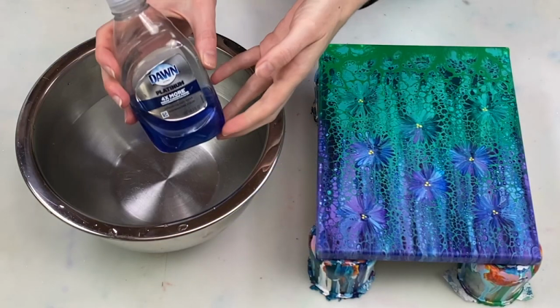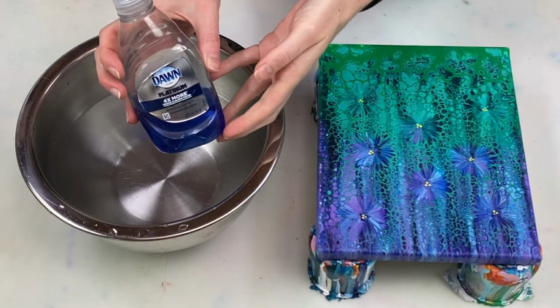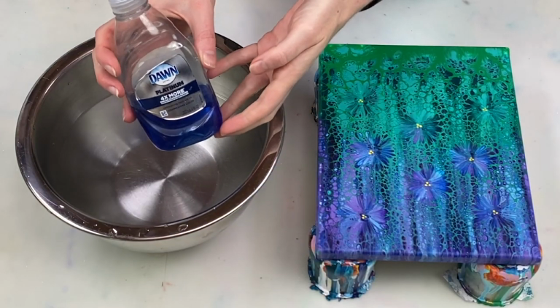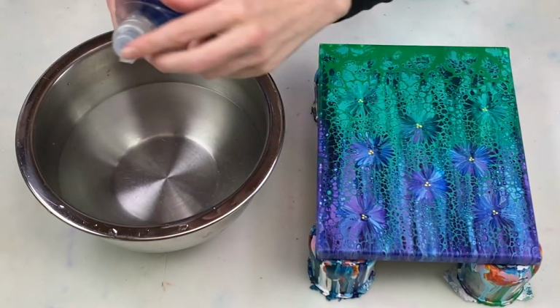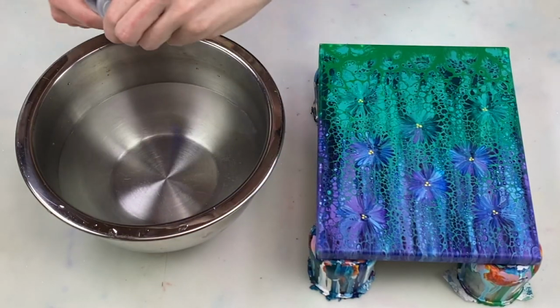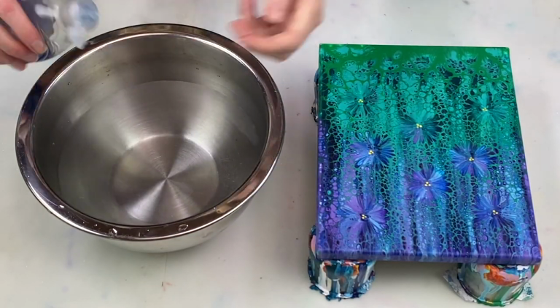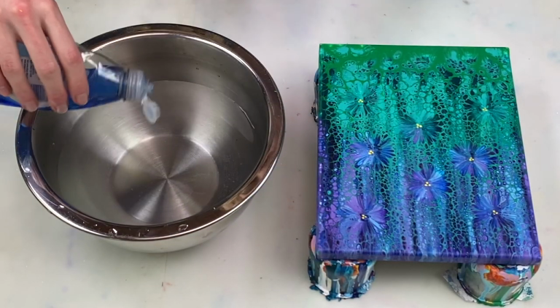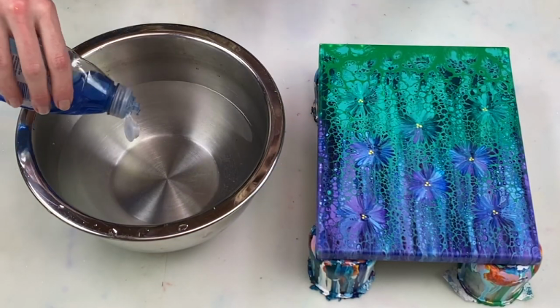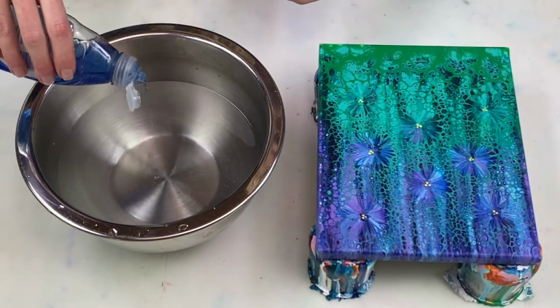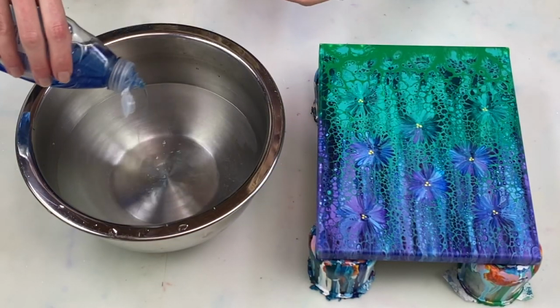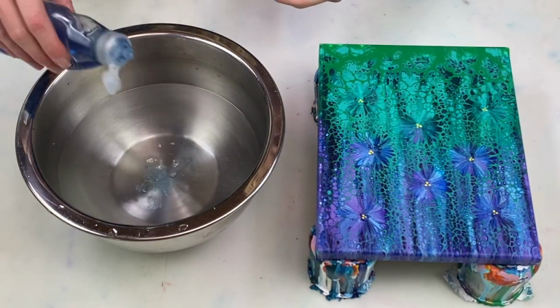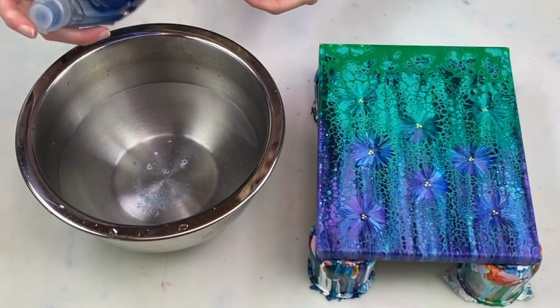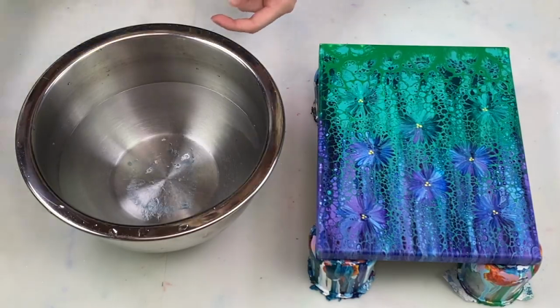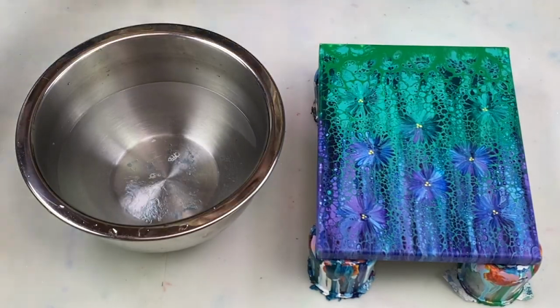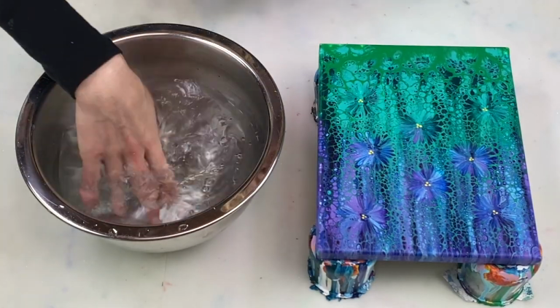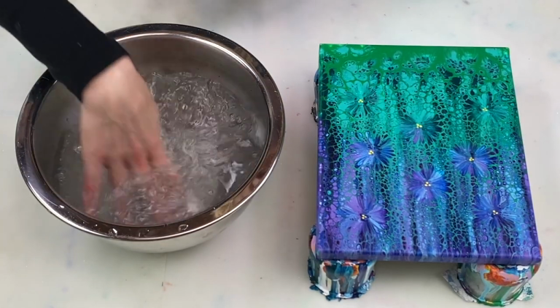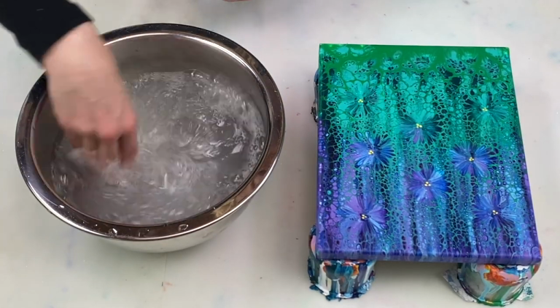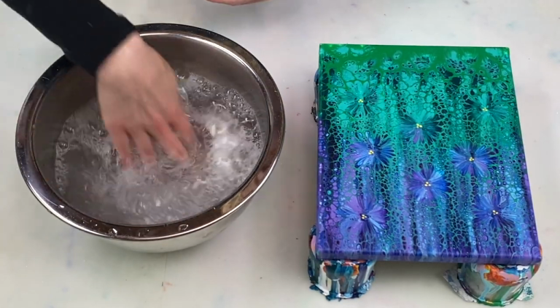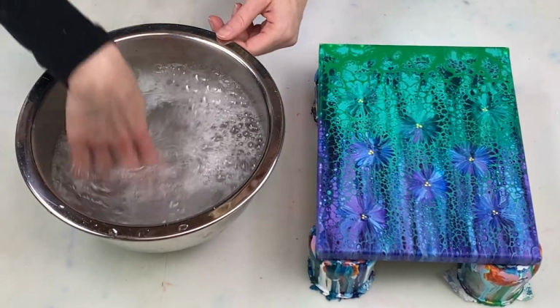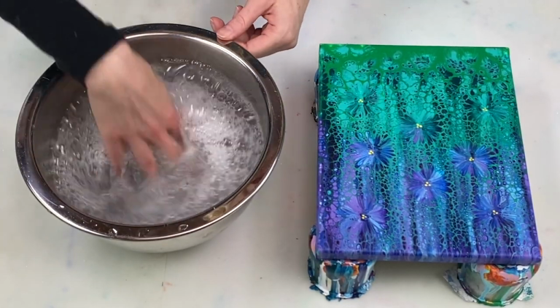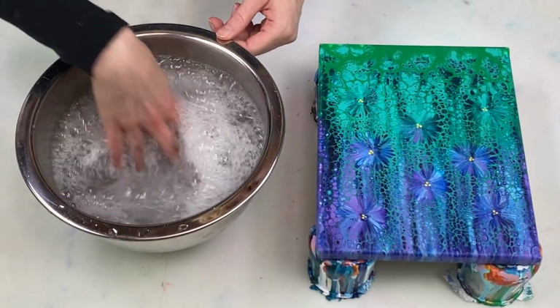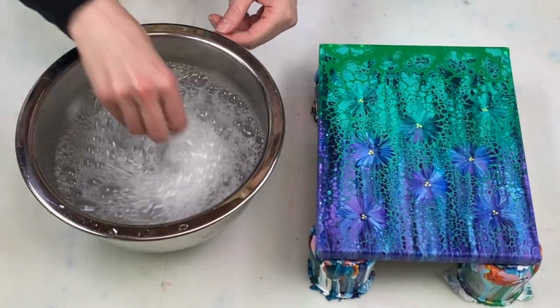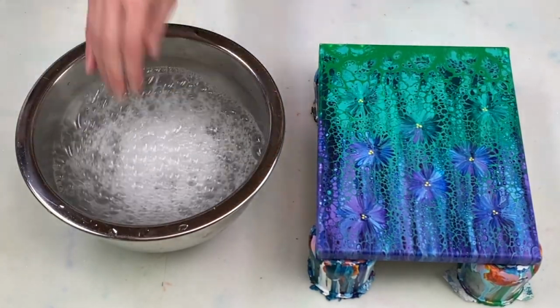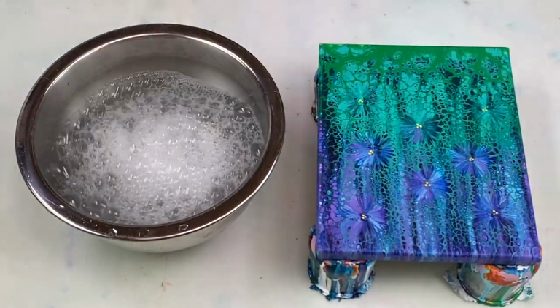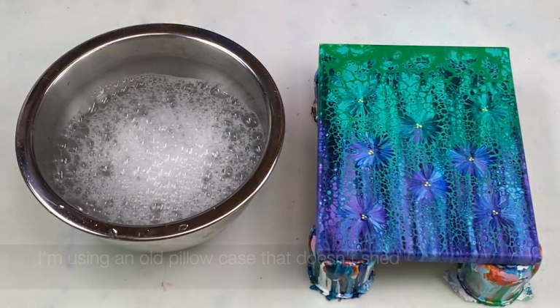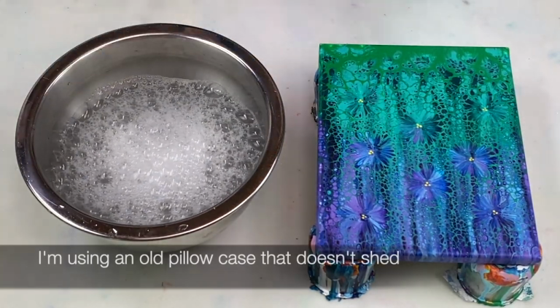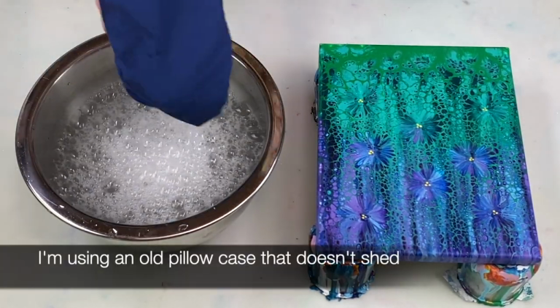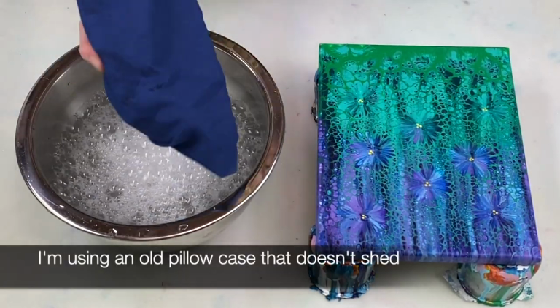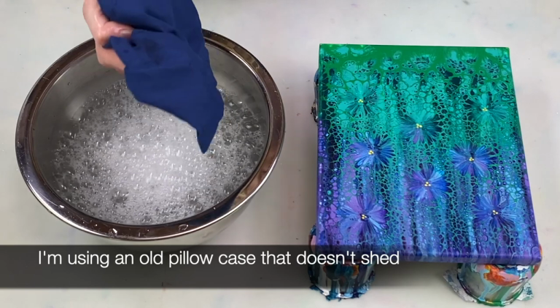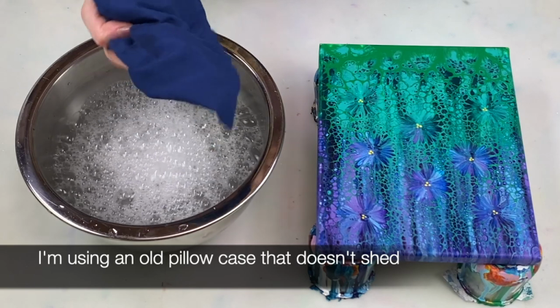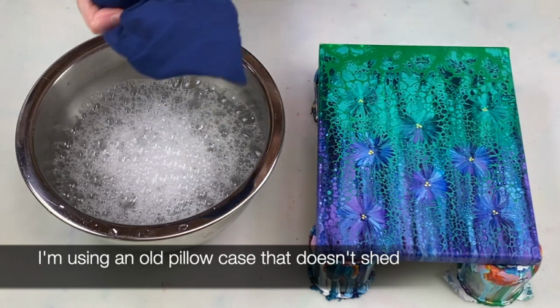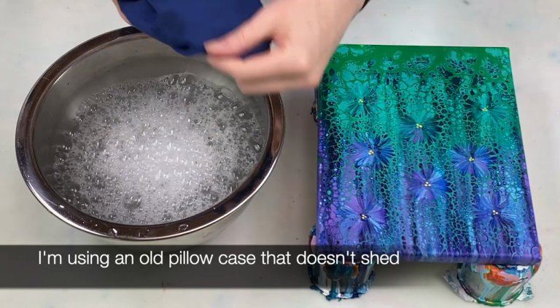To do that I add a bit of dishwashing liquid to some warm water and then I just wipe down the whole canvas including the edges to remove any silicone oil.